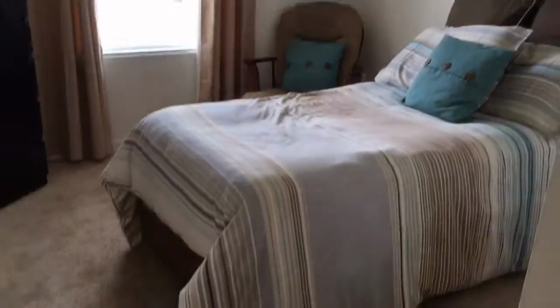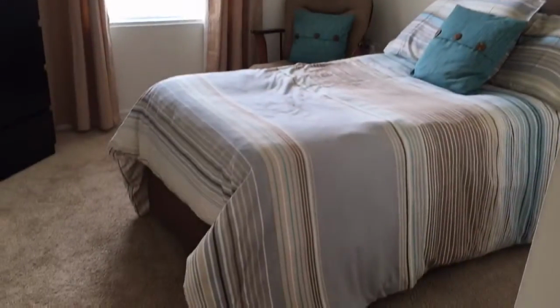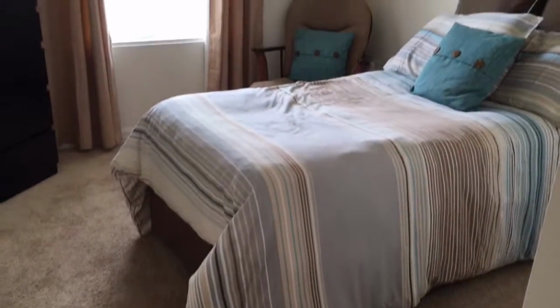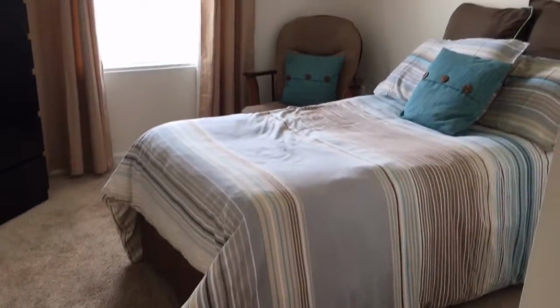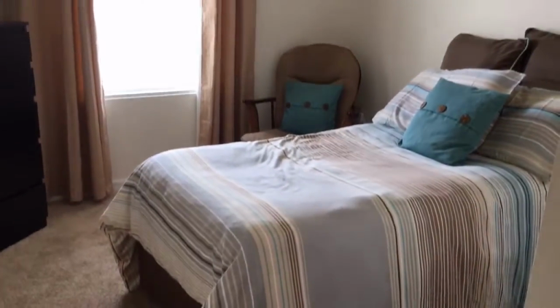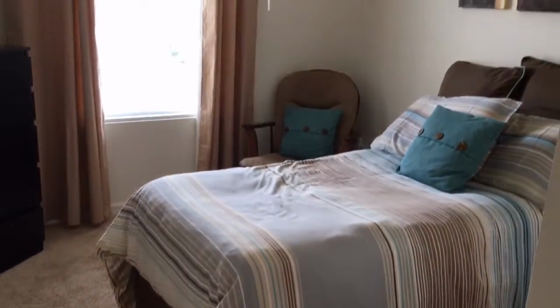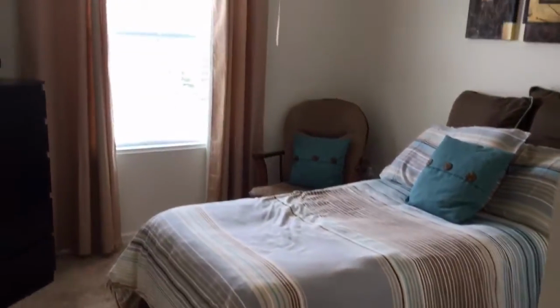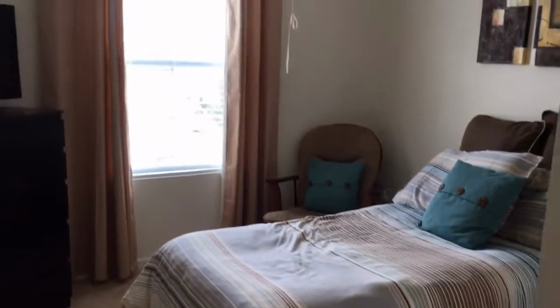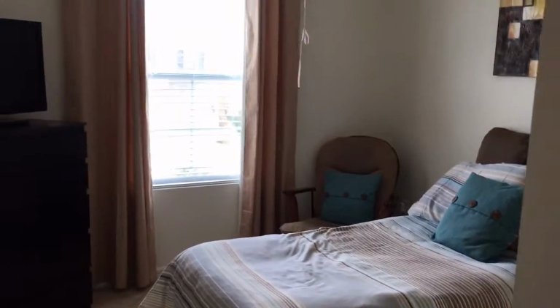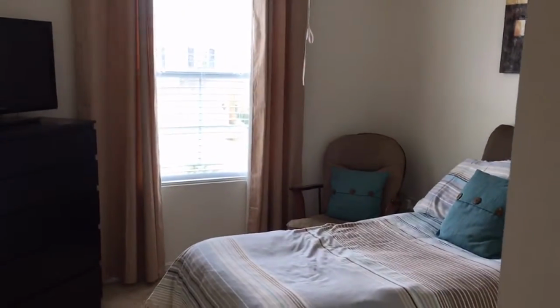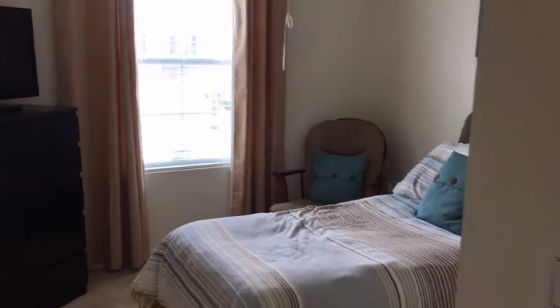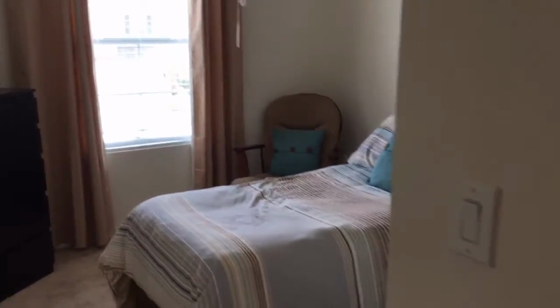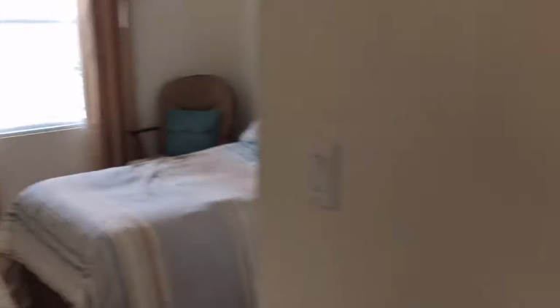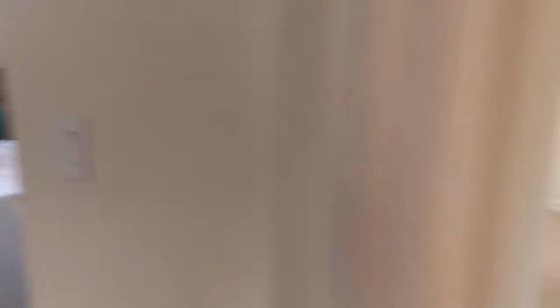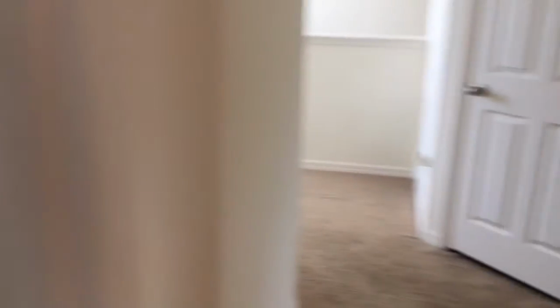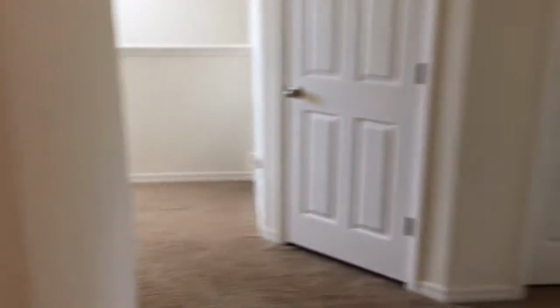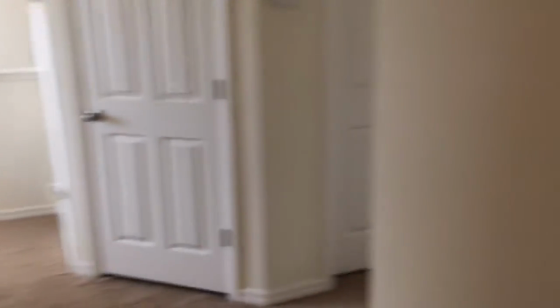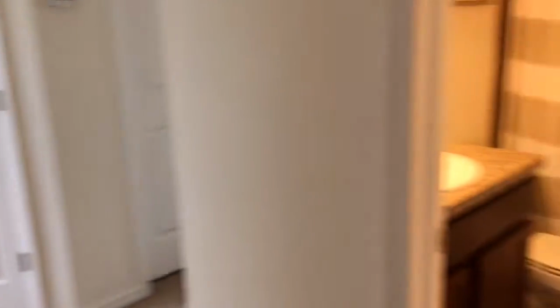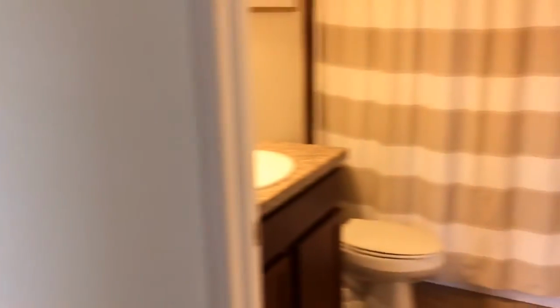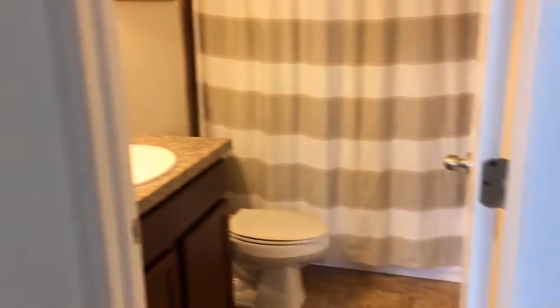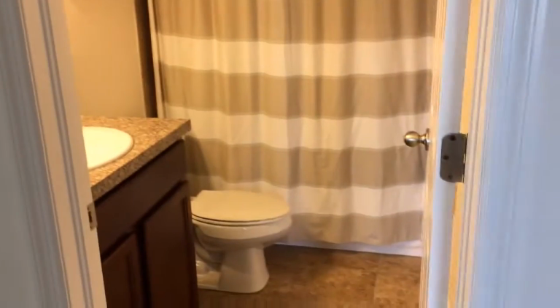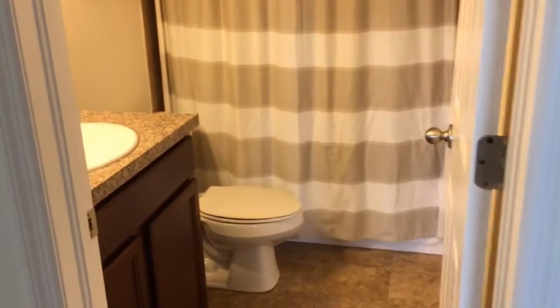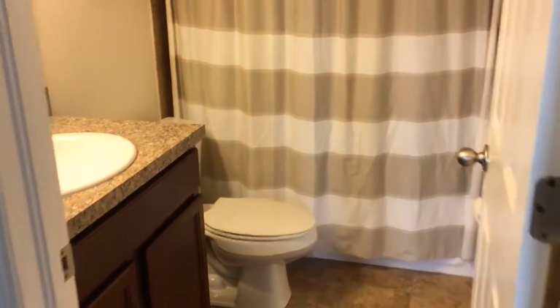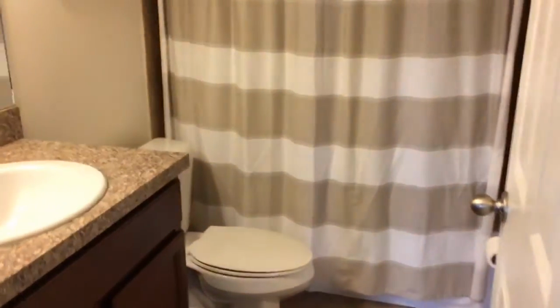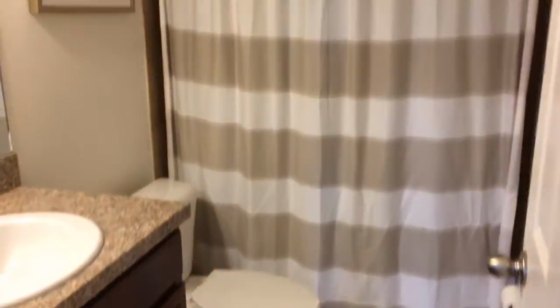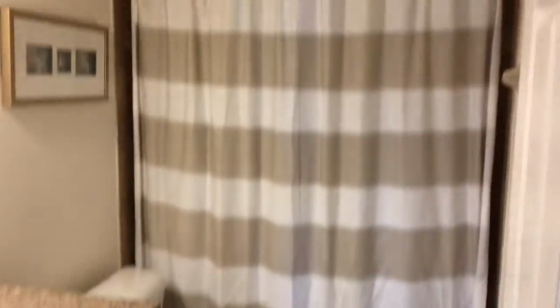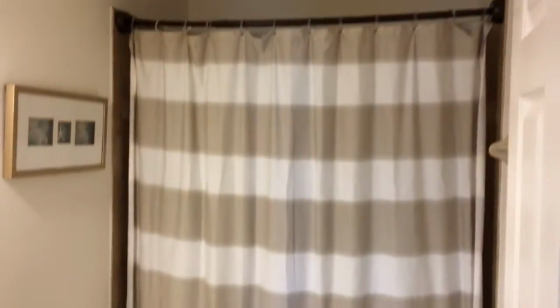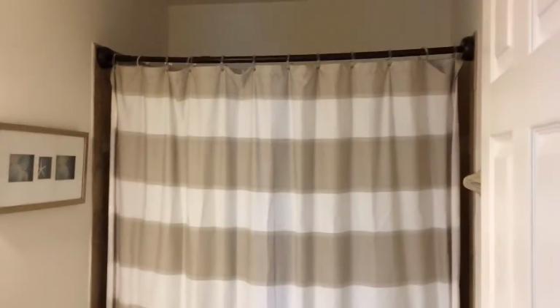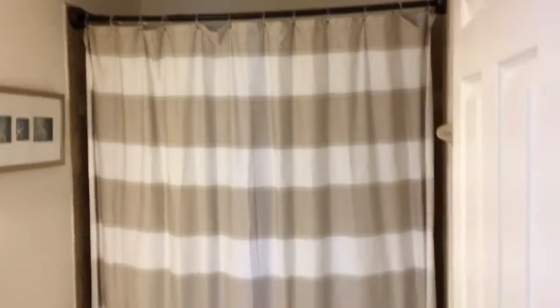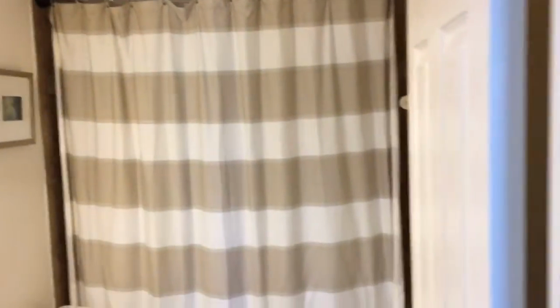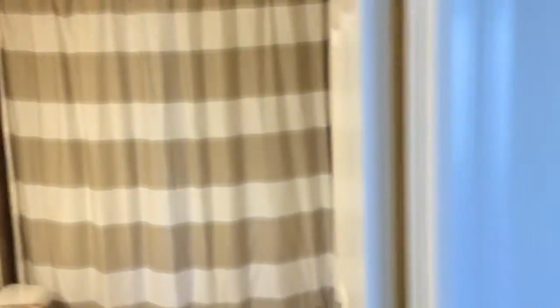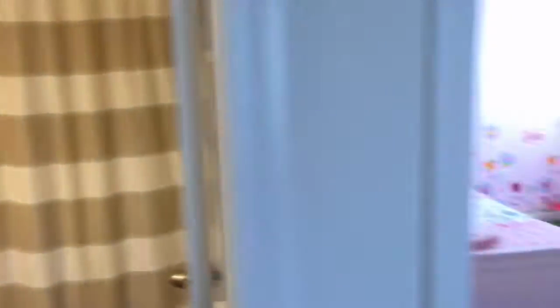Here's another view of the extra bedrooms — the second, third, and fourth. Big windows with natural light, and the home comes with blinds and everything as well.